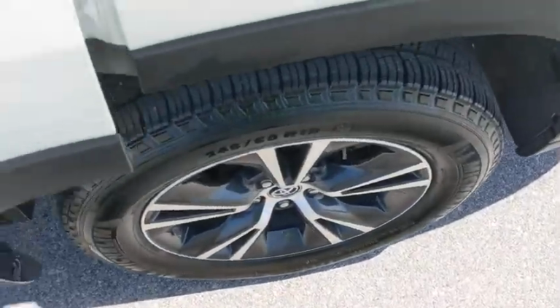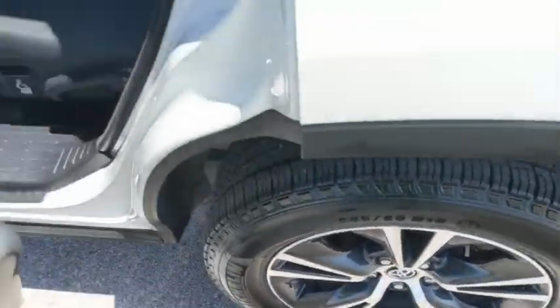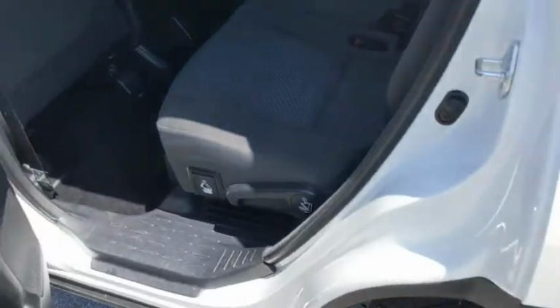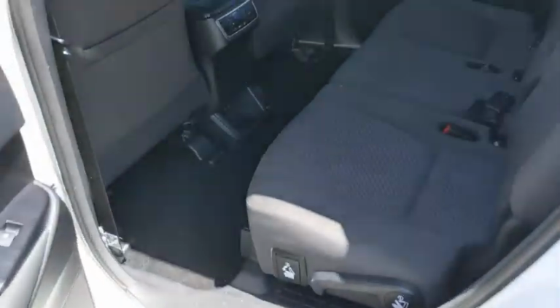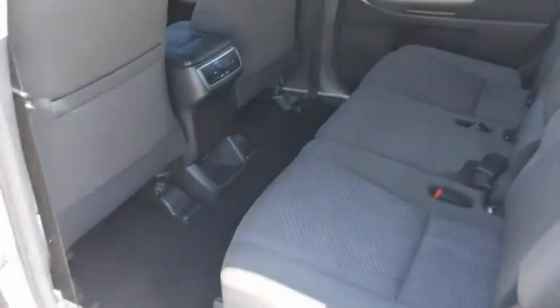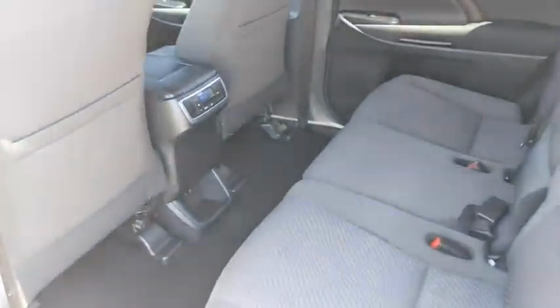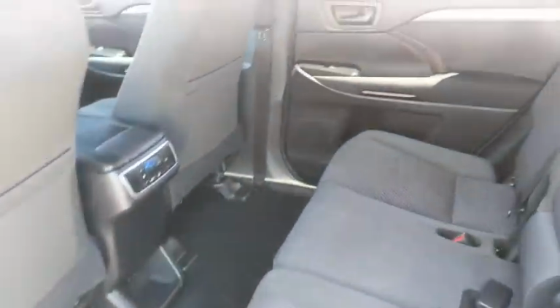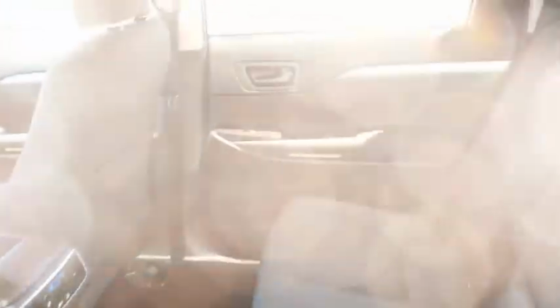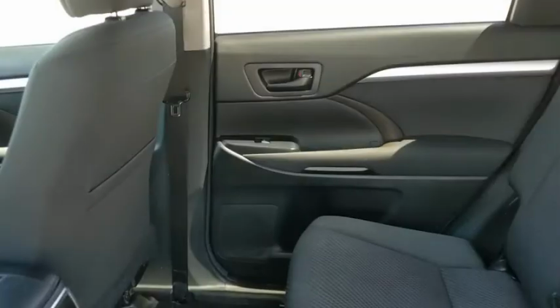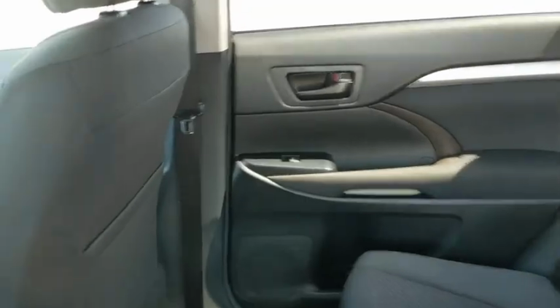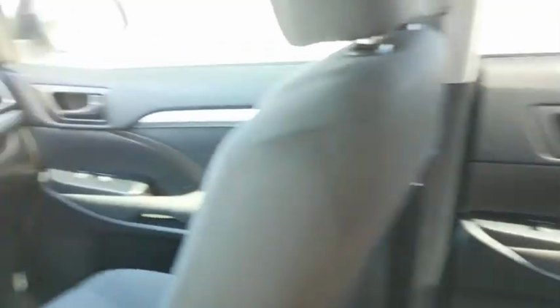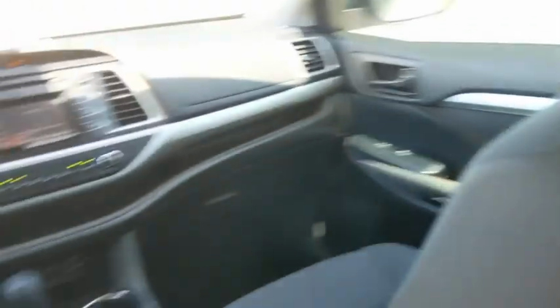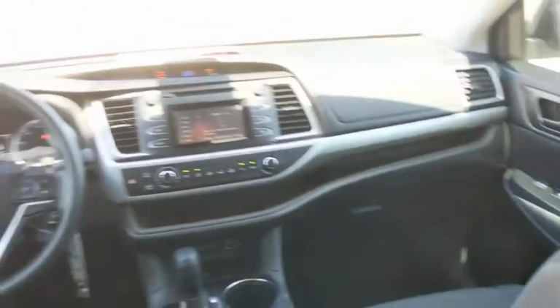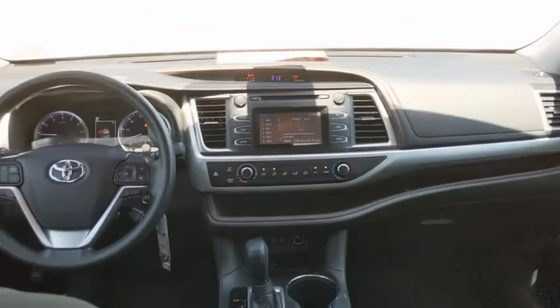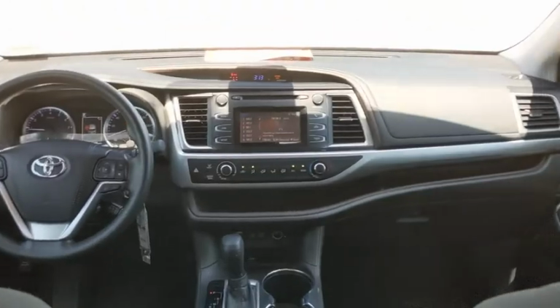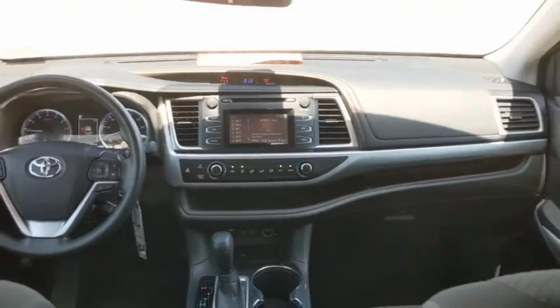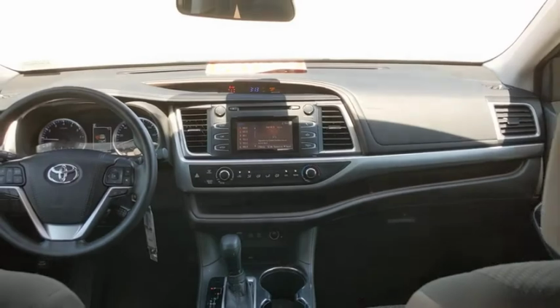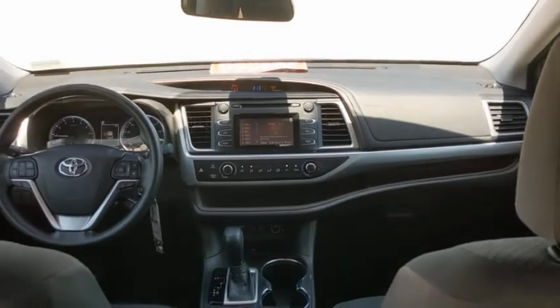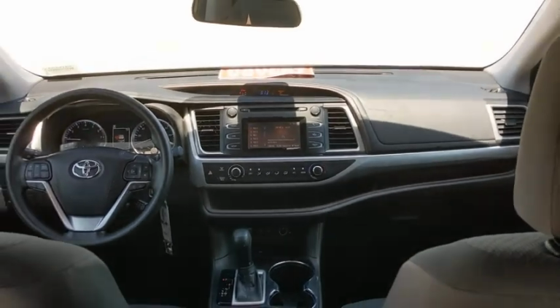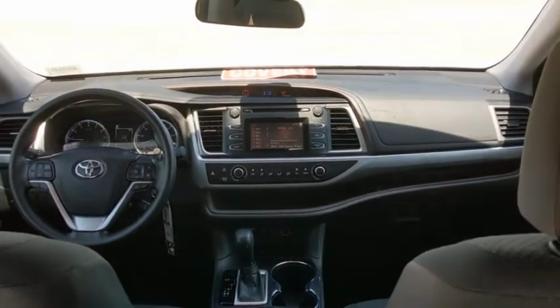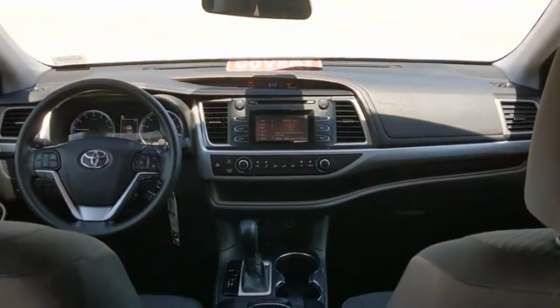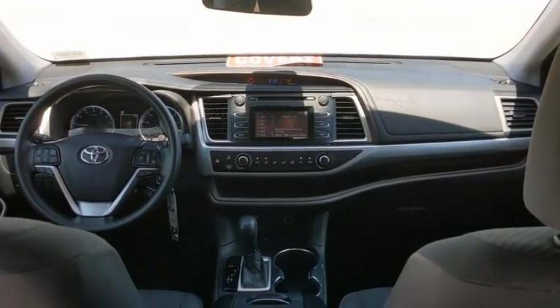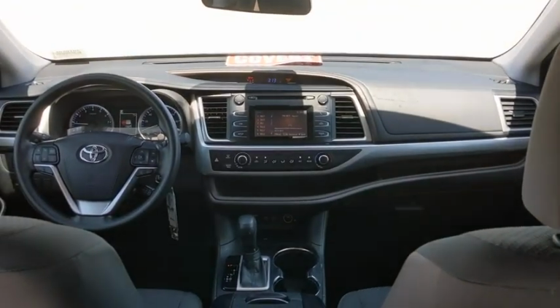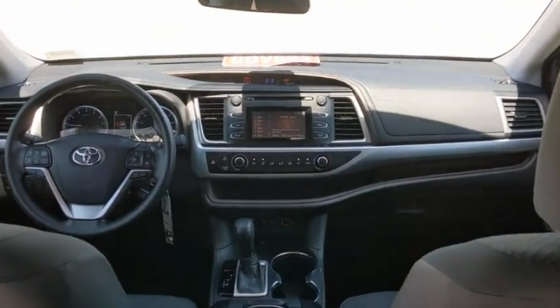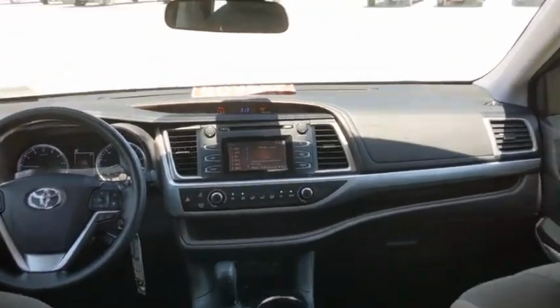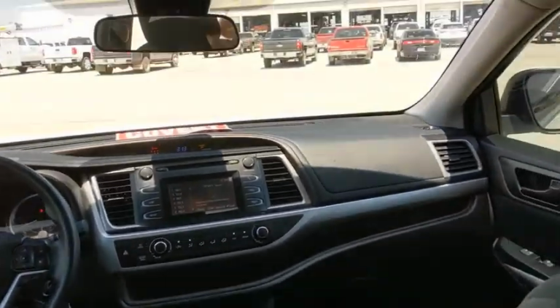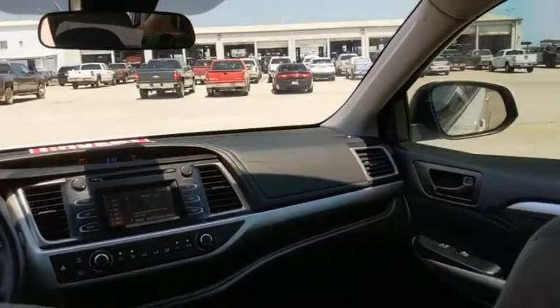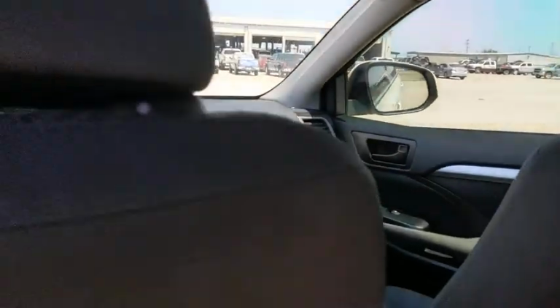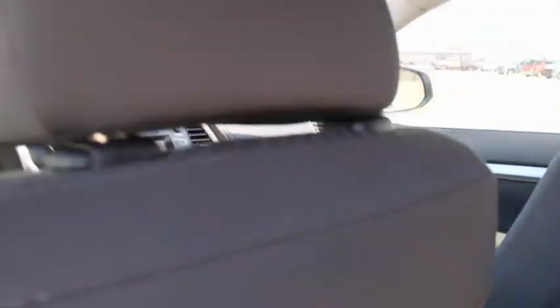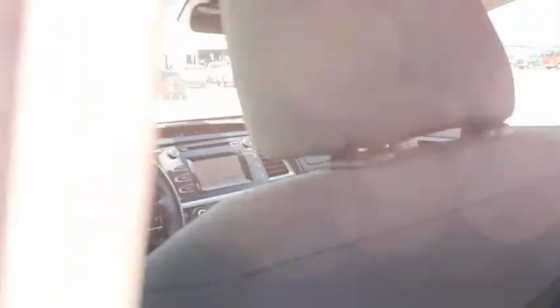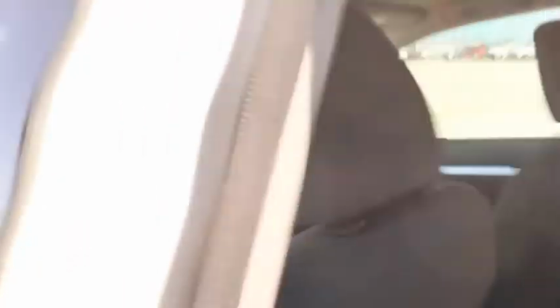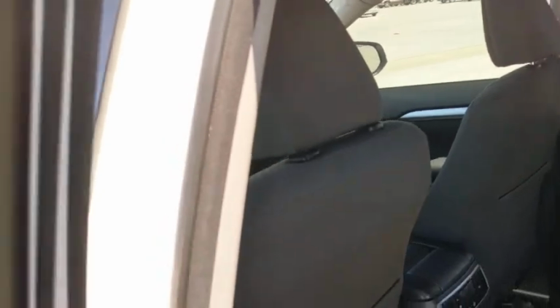Here are some of this vehicle's great options: keyless entry, backup camera, steering wheel audio controls, stability control, traction control, lane departure warning, and anti-lock braking system.